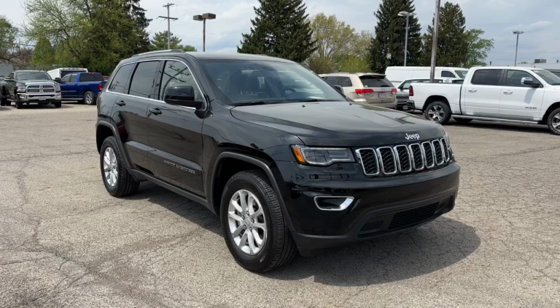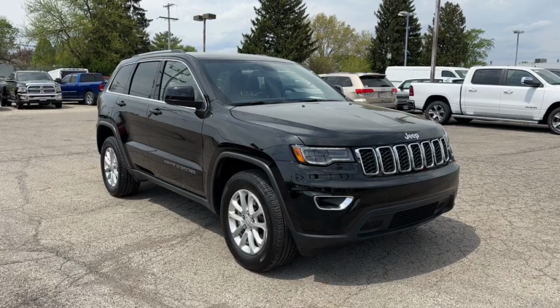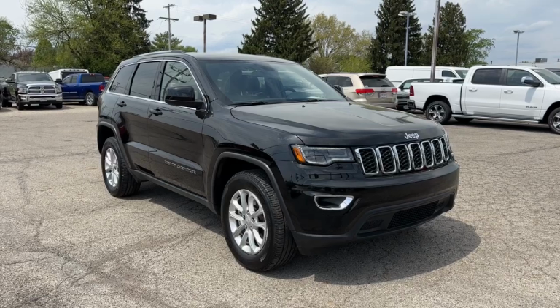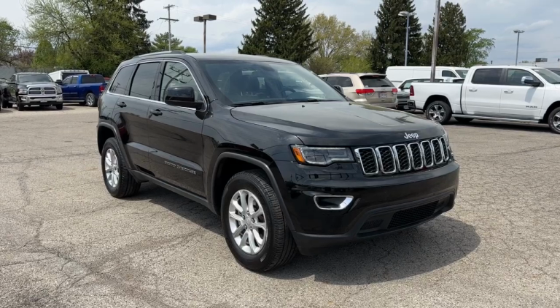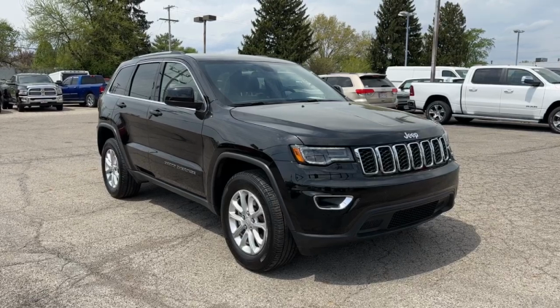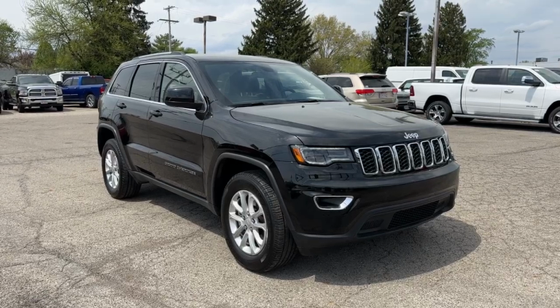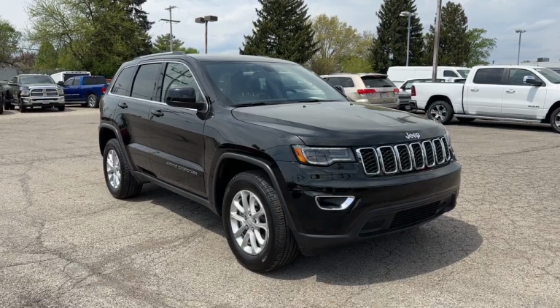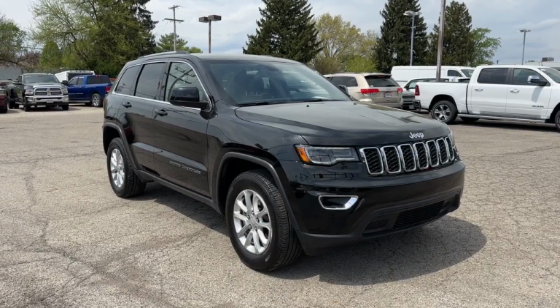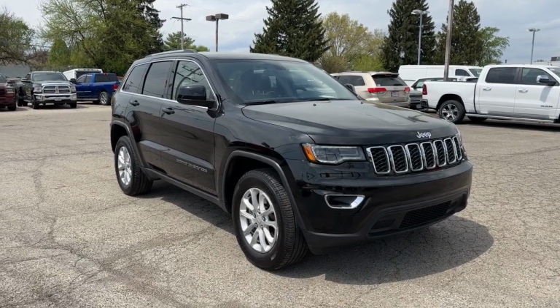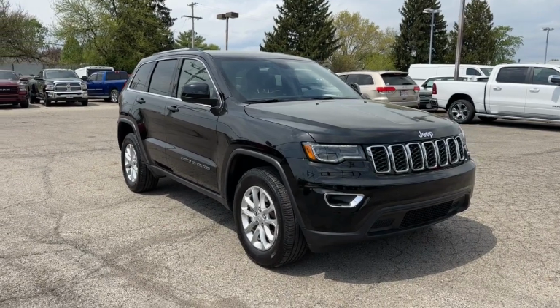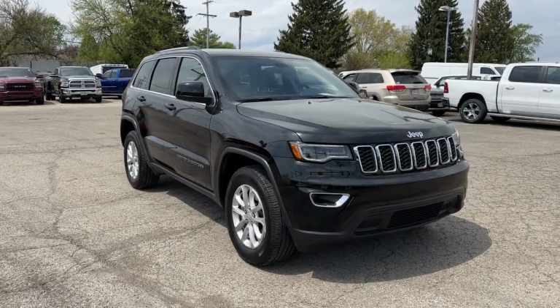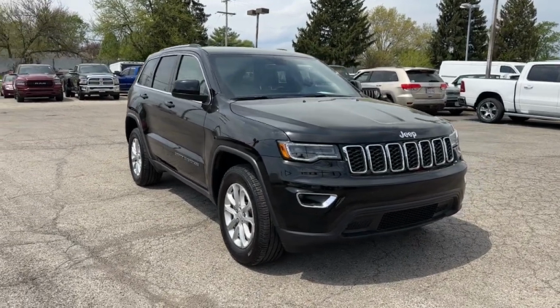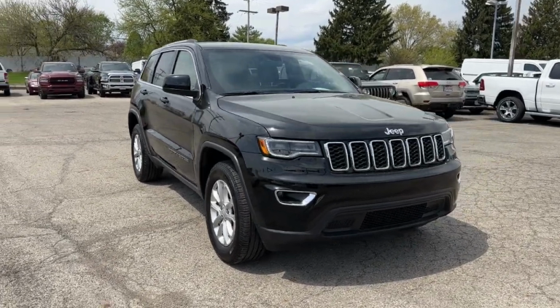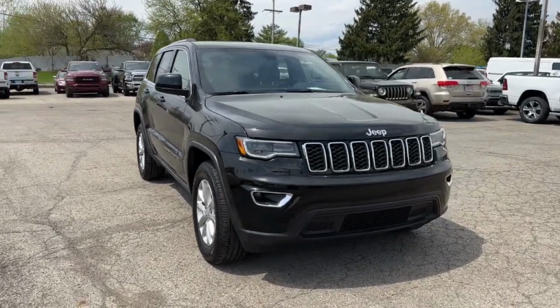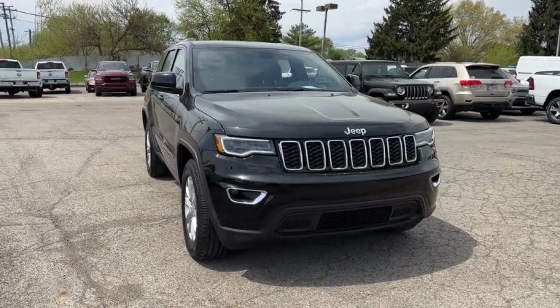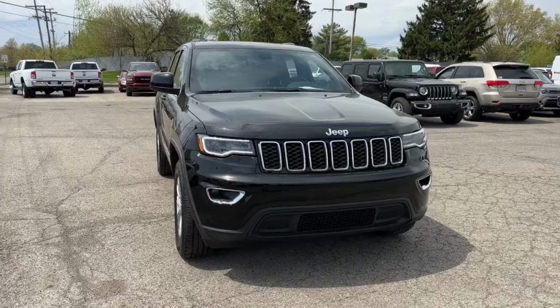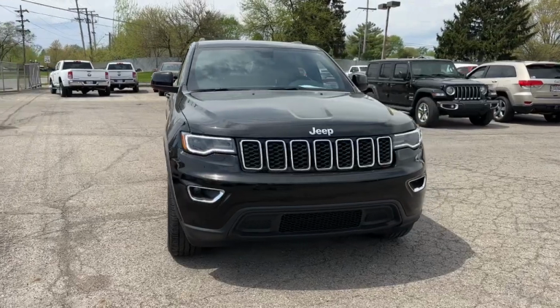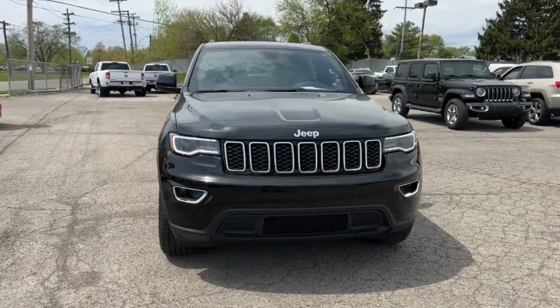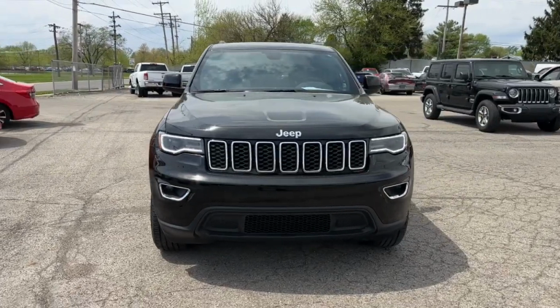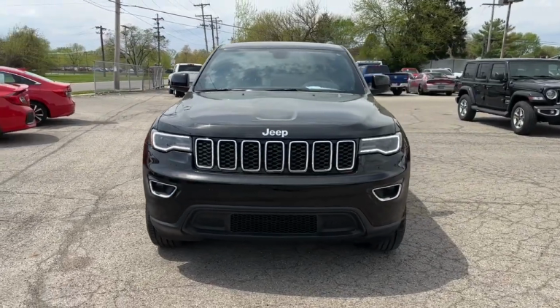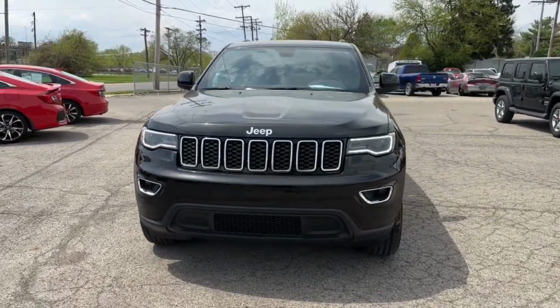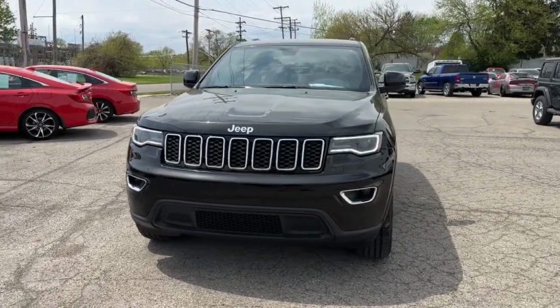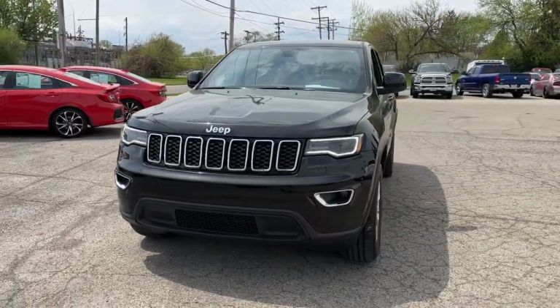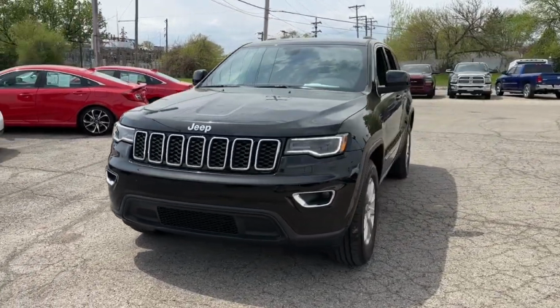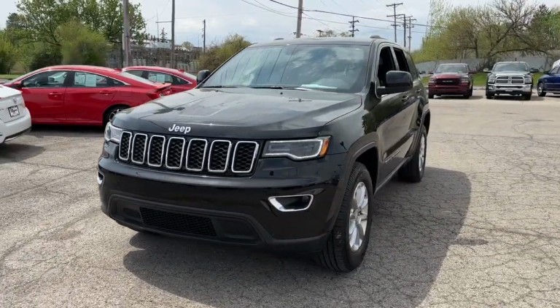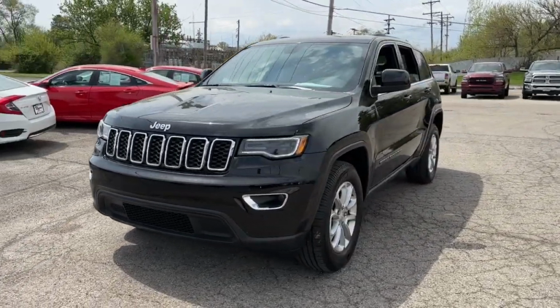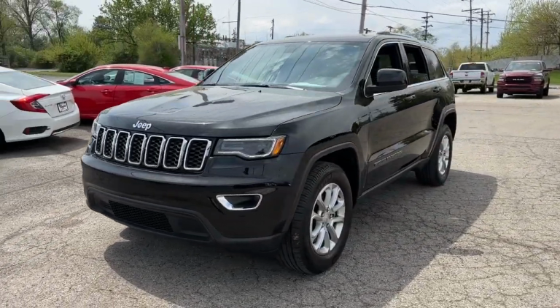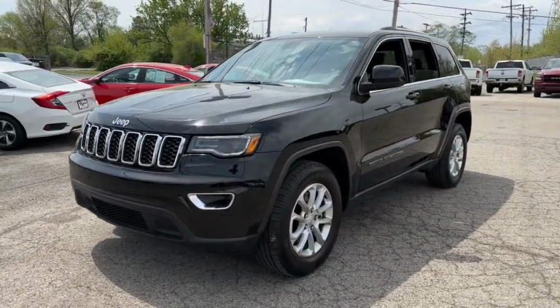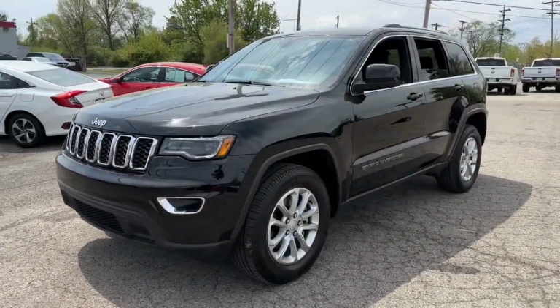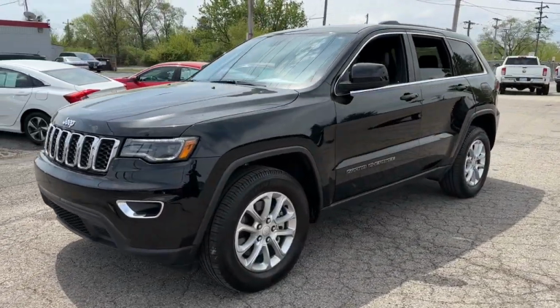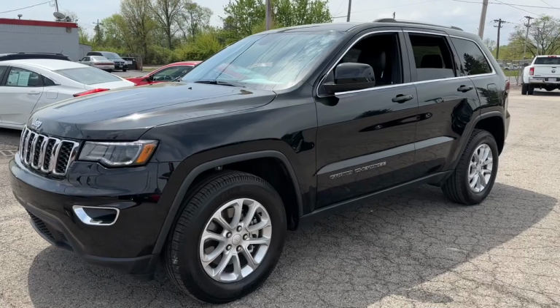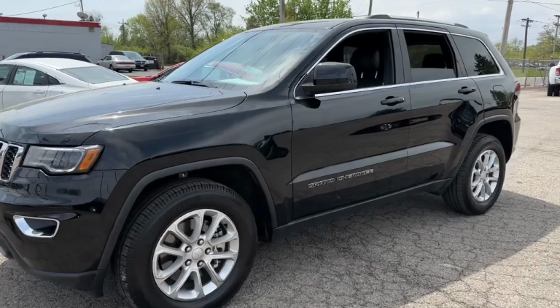You'll have love at first sight with the 2021 Jeep Grand Cherokee. This vehicle is an outstanding buy with fewer than 35,000 miles on the odometer.